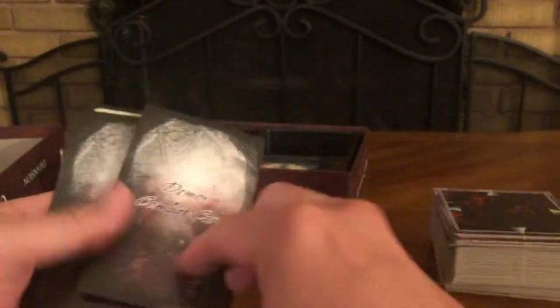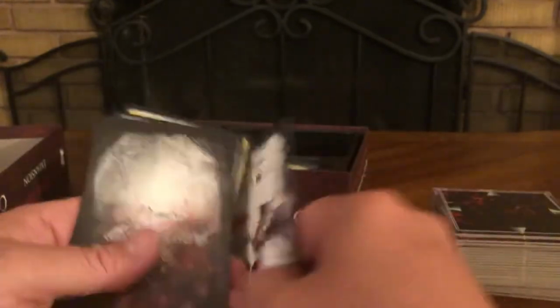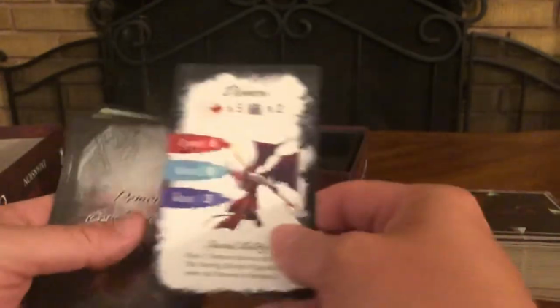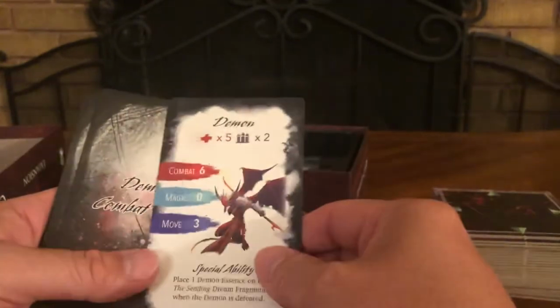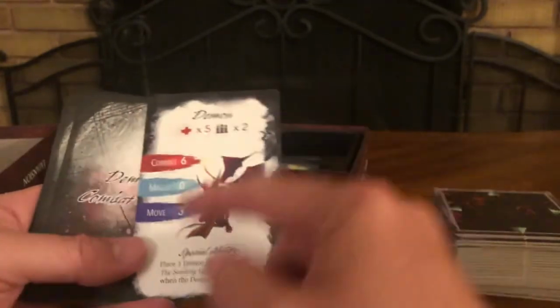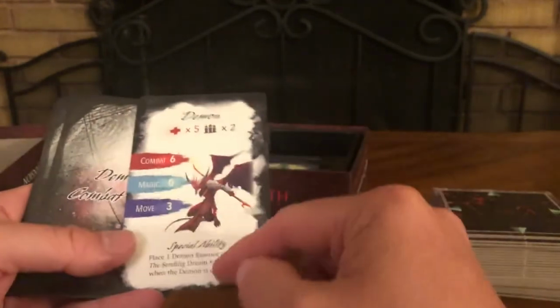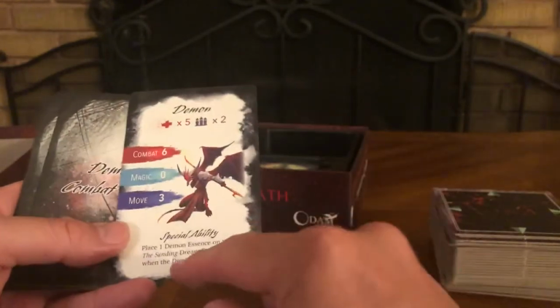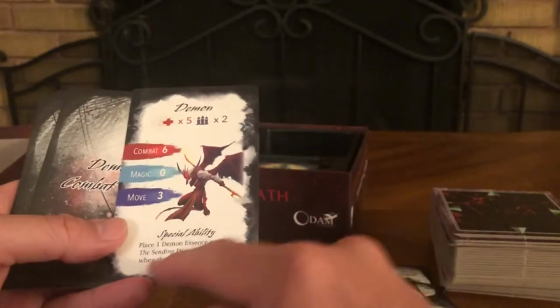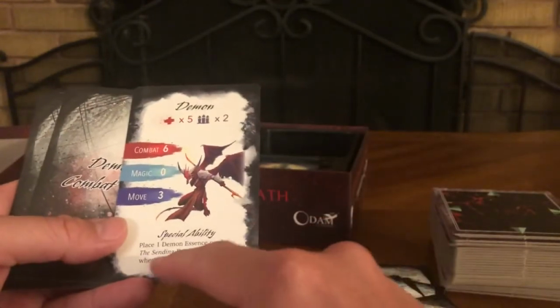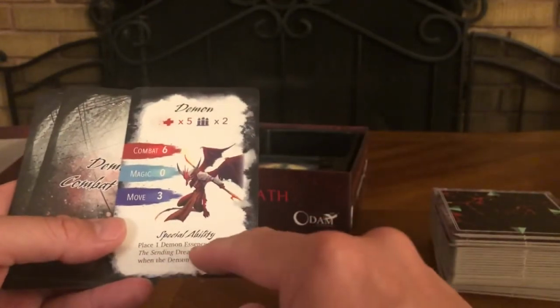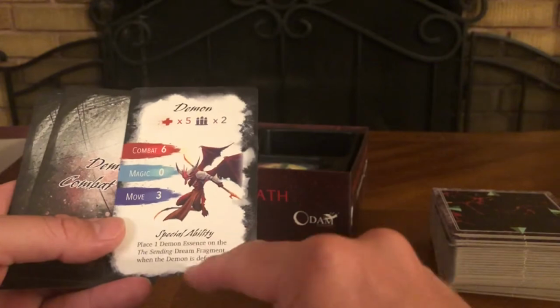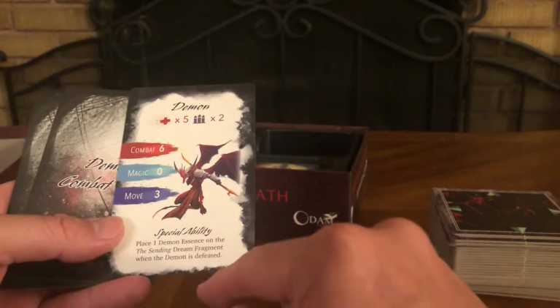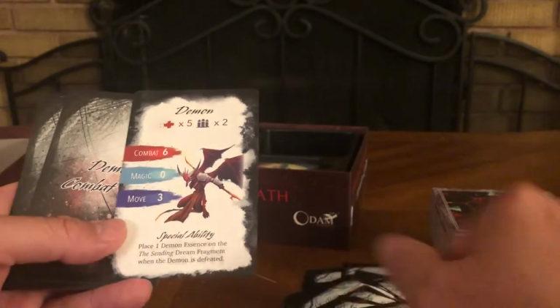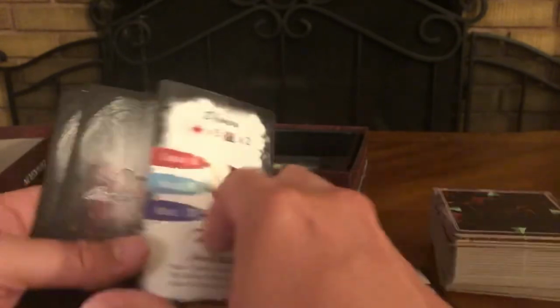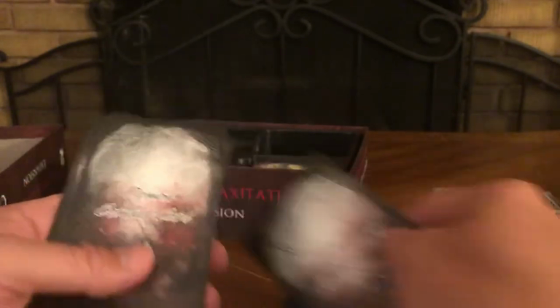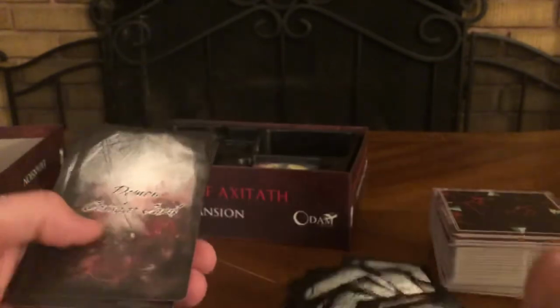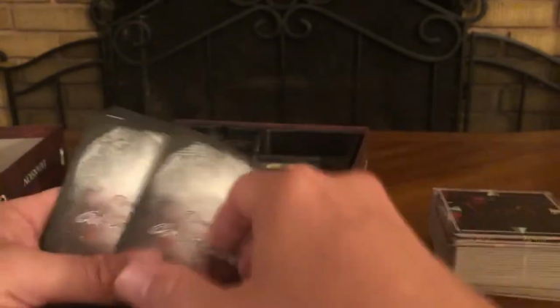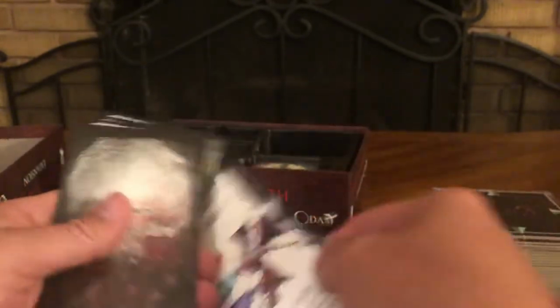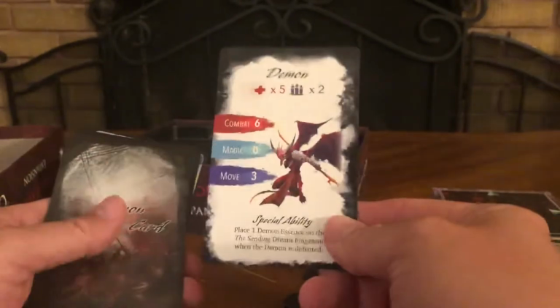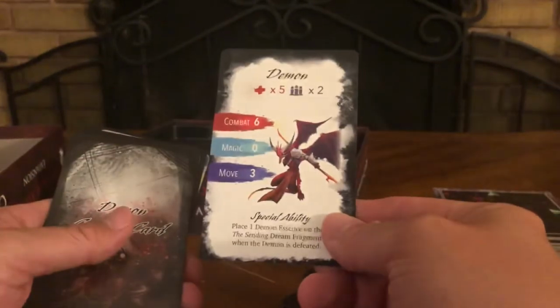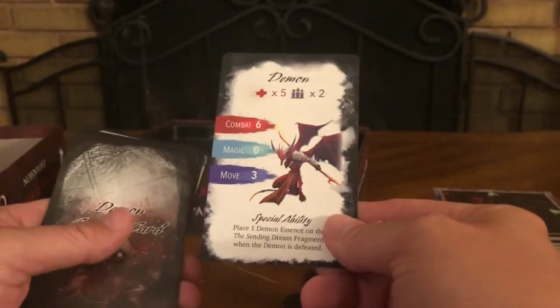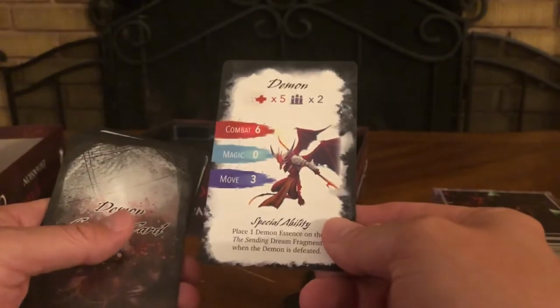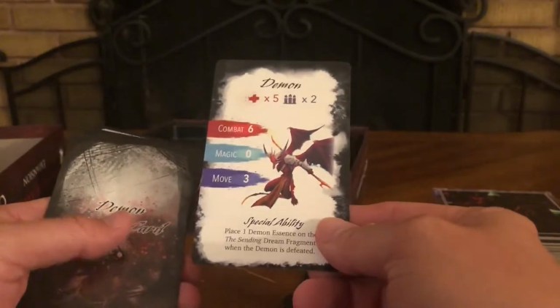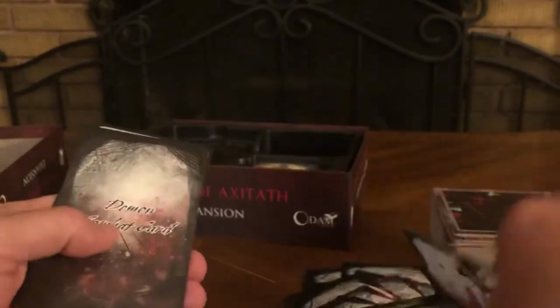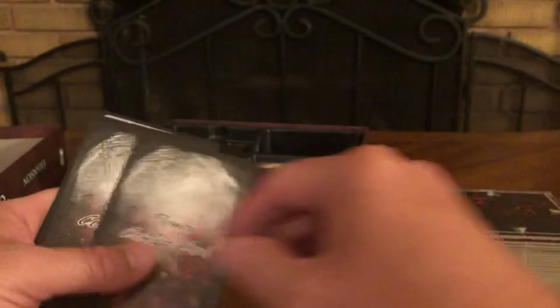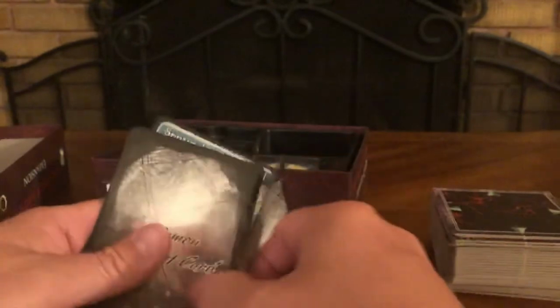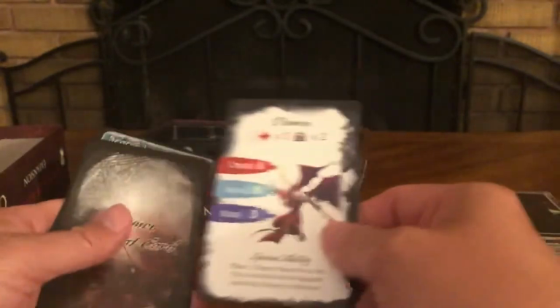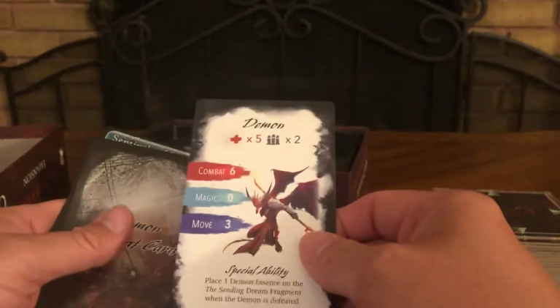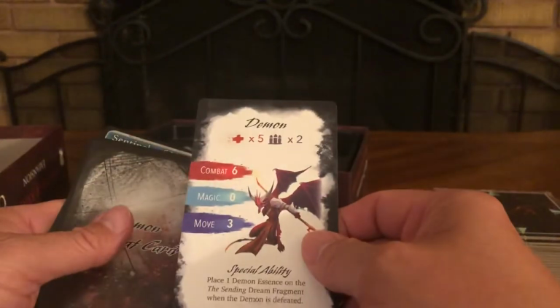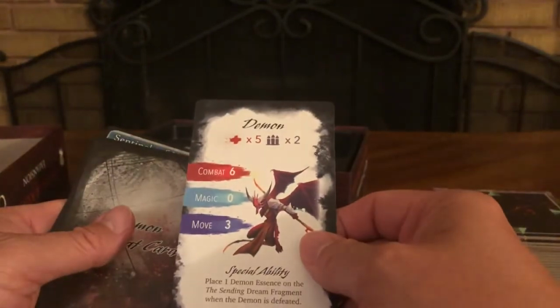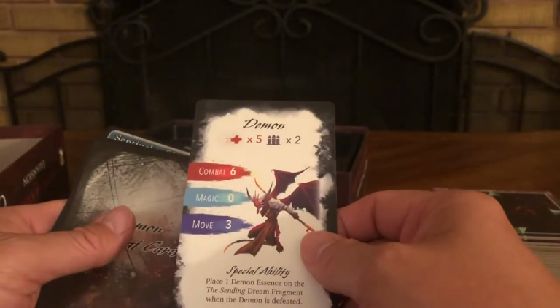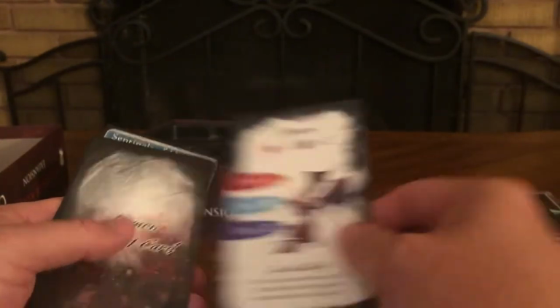Another demon combat card: Special ability — place one demon essence on the same Sending Dream Fragment token. And there are a couple more demon cards as well.